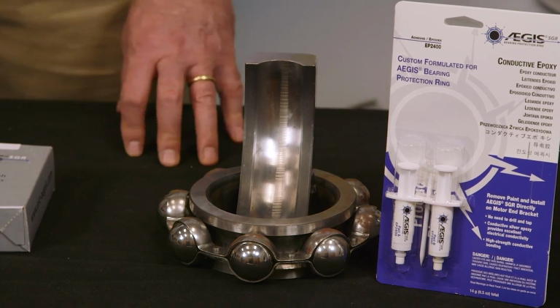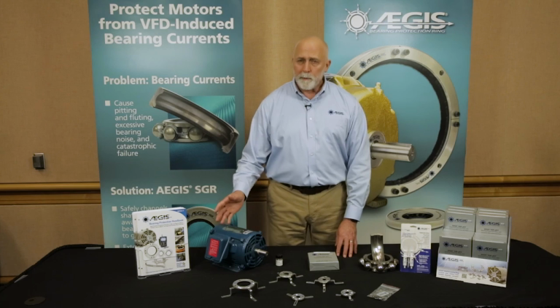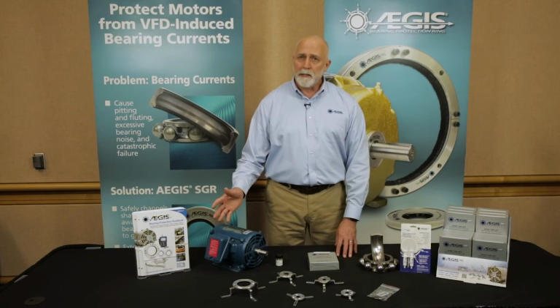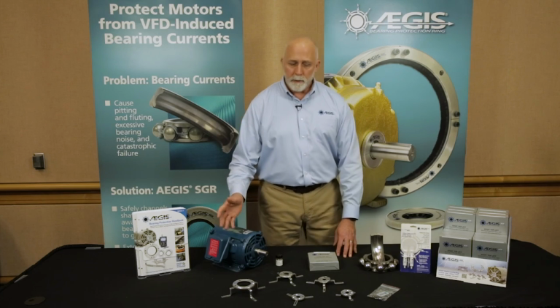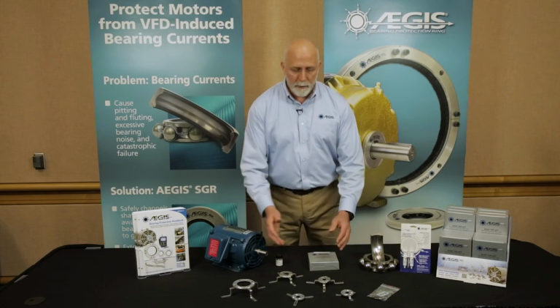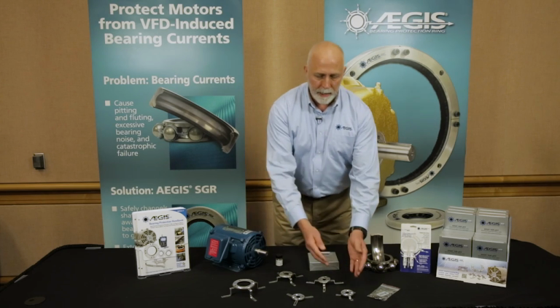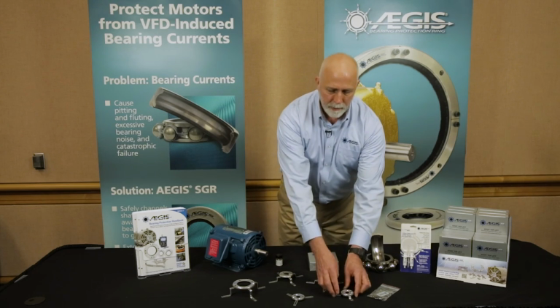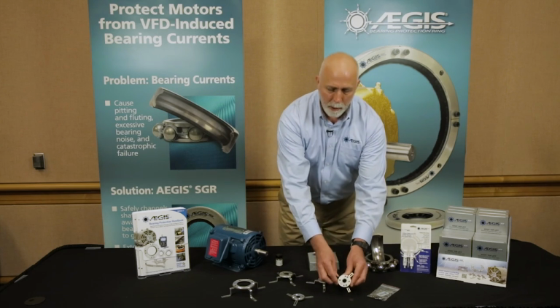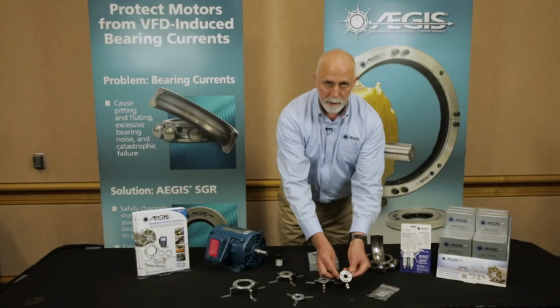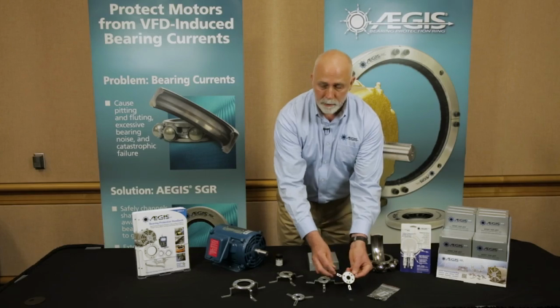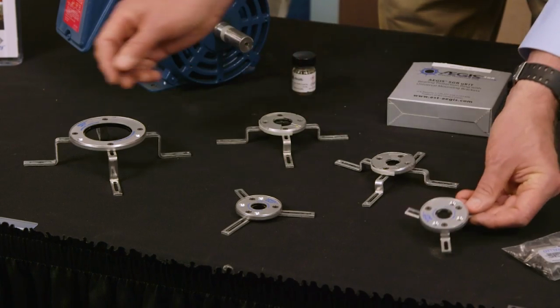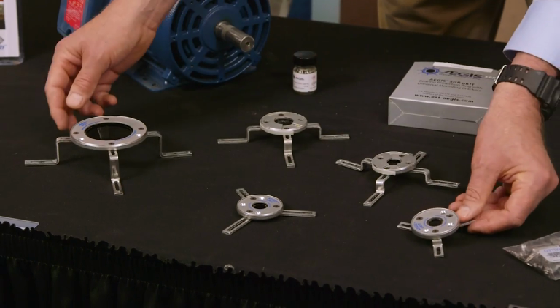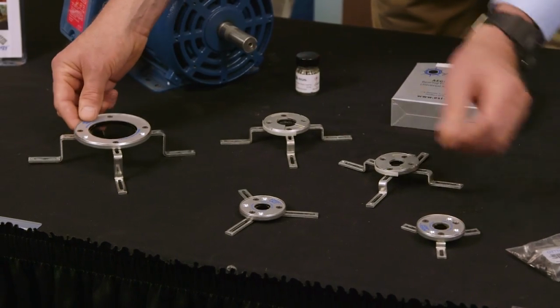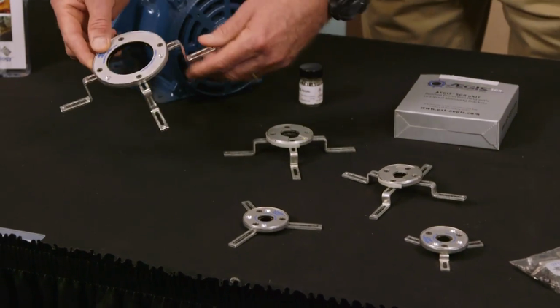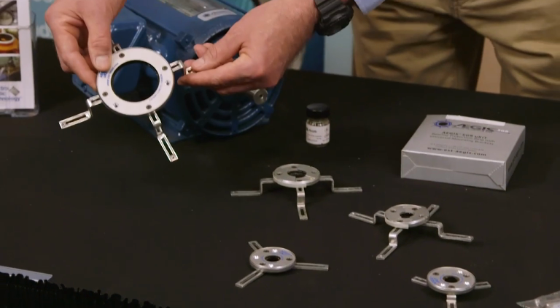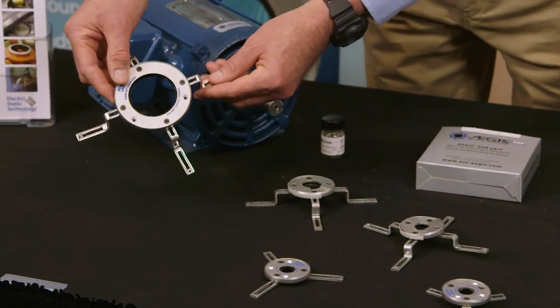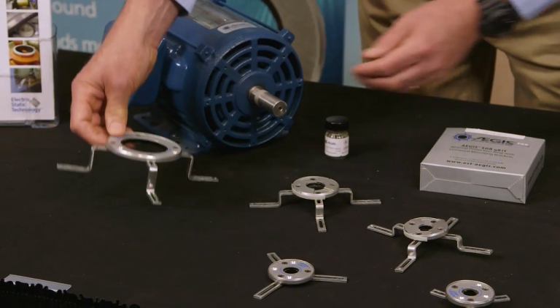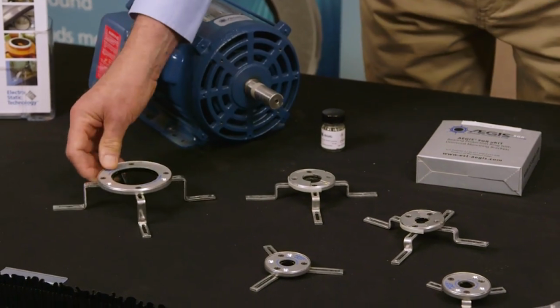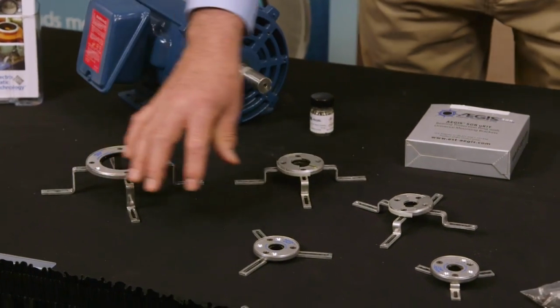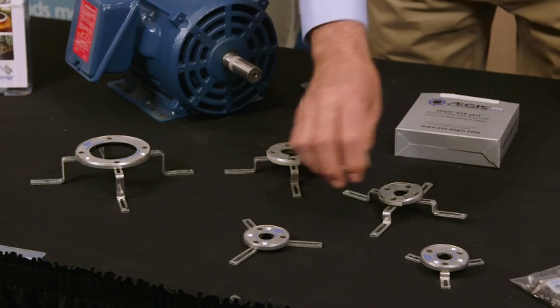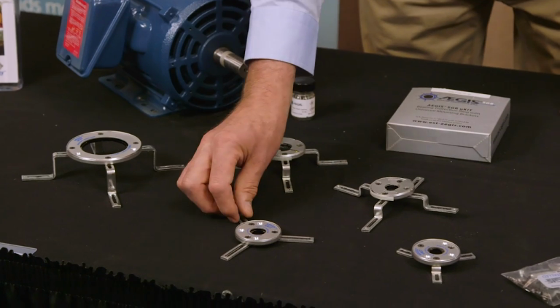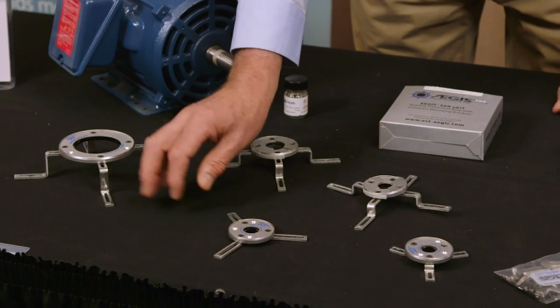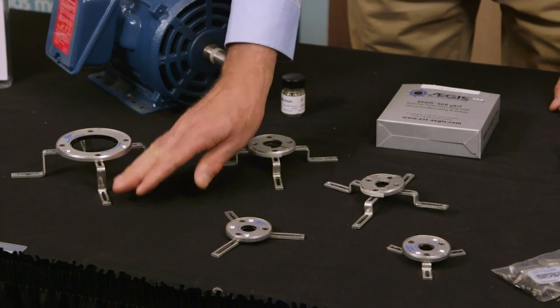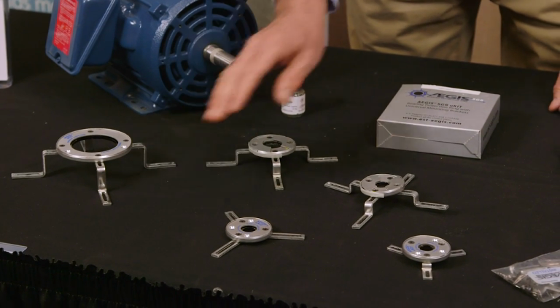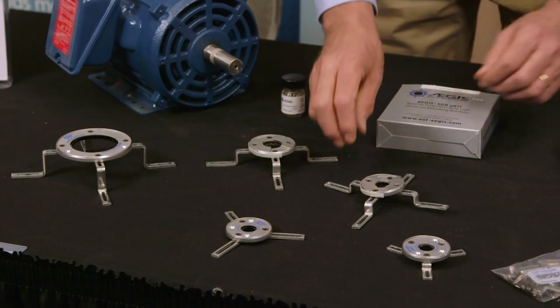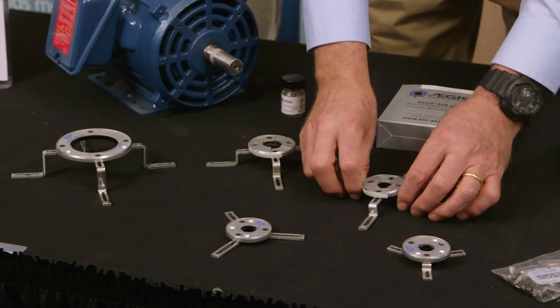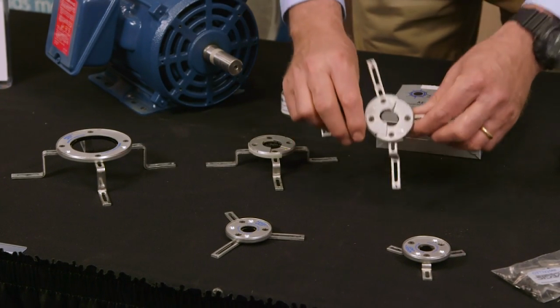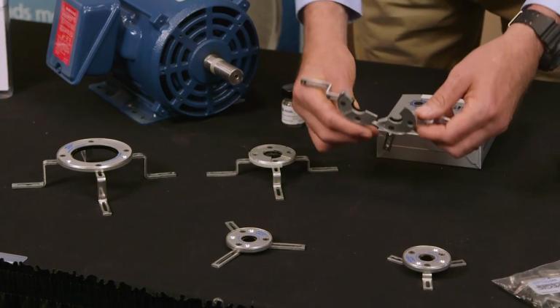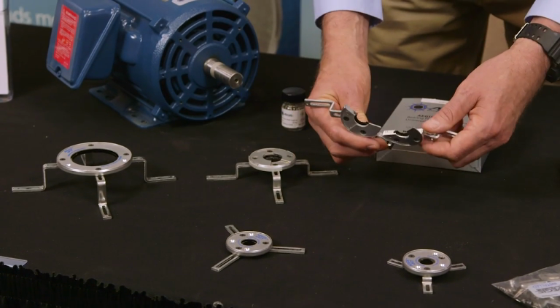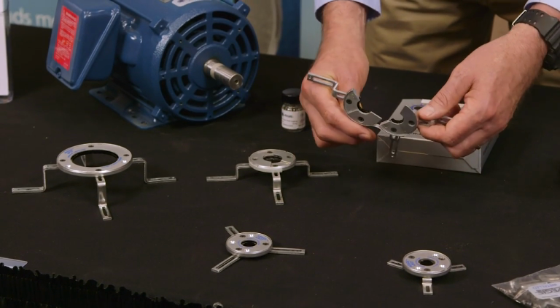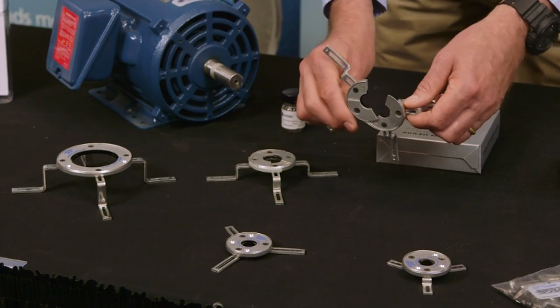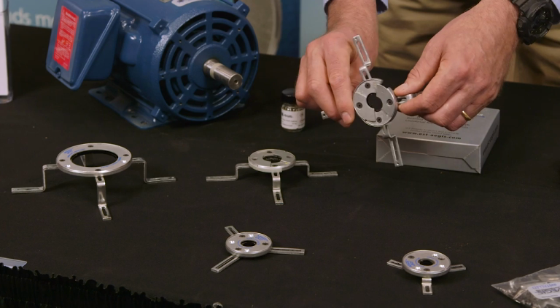The different products that we use: we have rings designed for small motors — these U-kits — all the way to the largest NEMA frame motors. They come with various bracket configurations, various heights, and even split versions for every motor frame size.